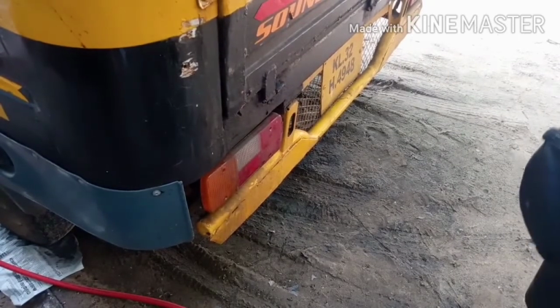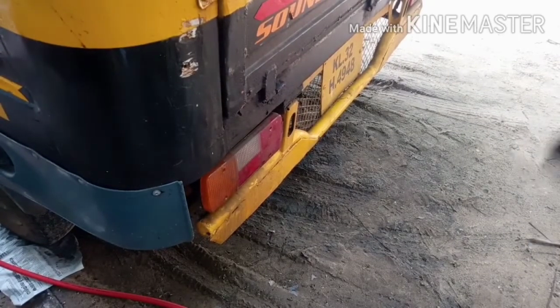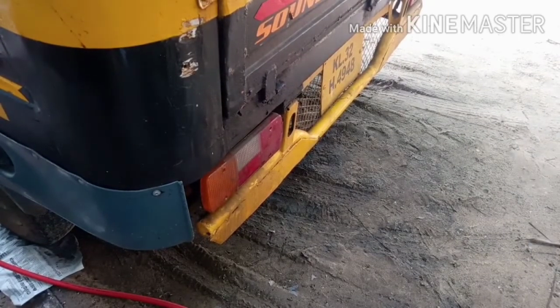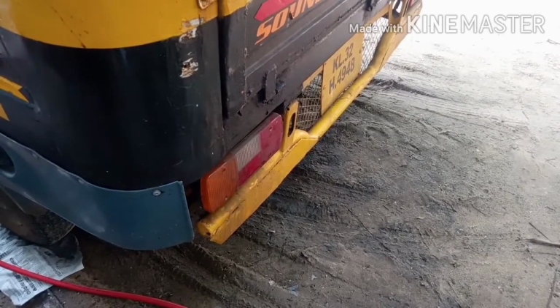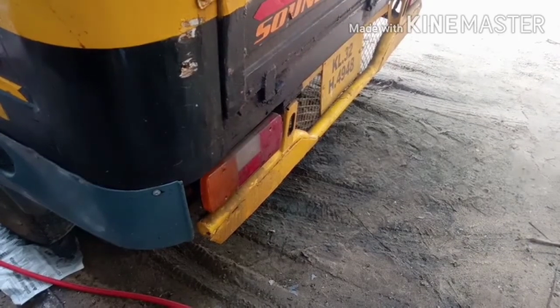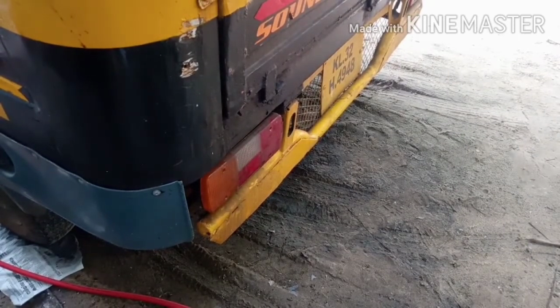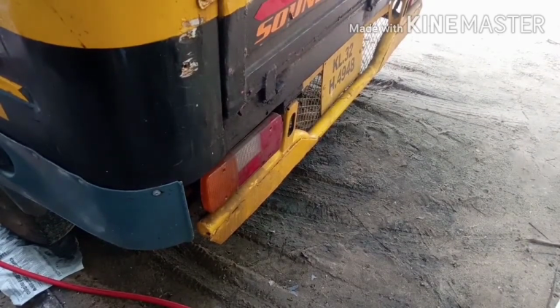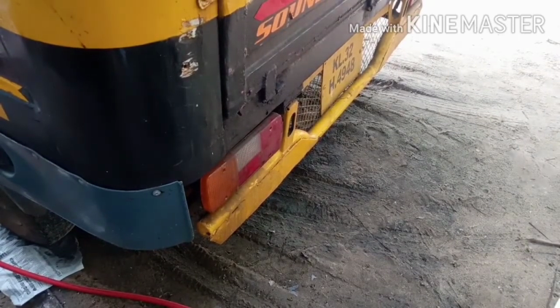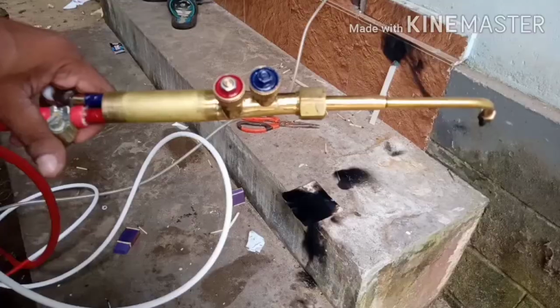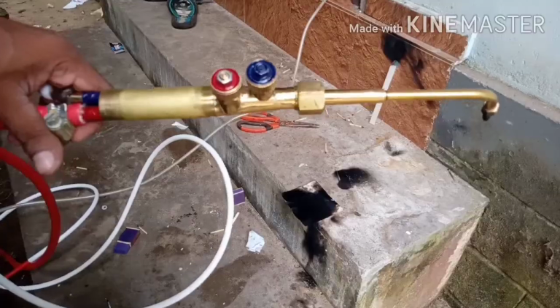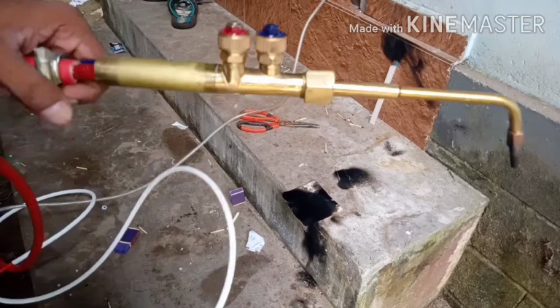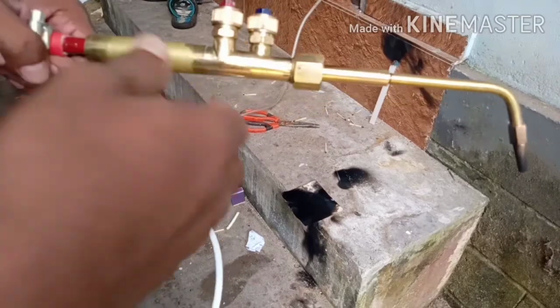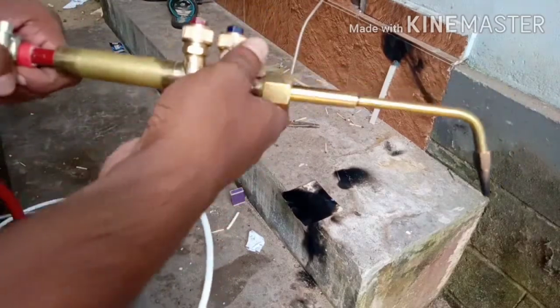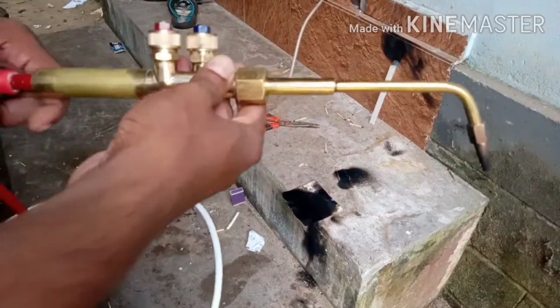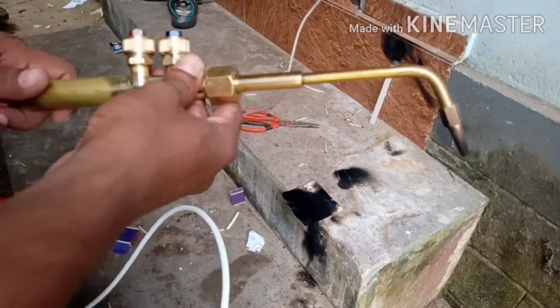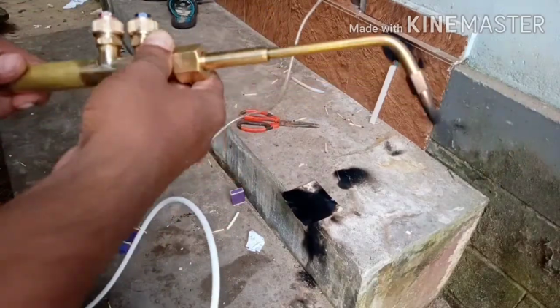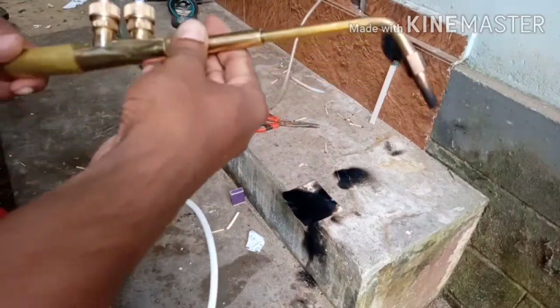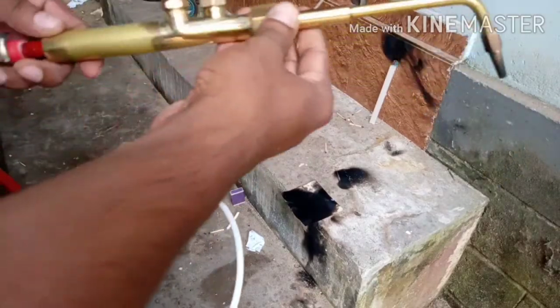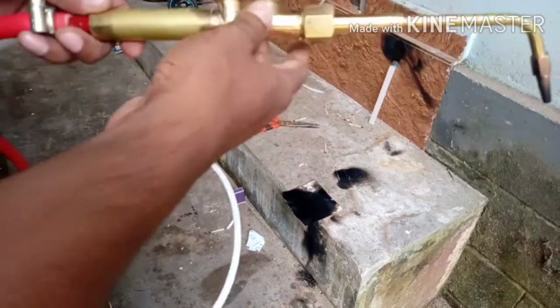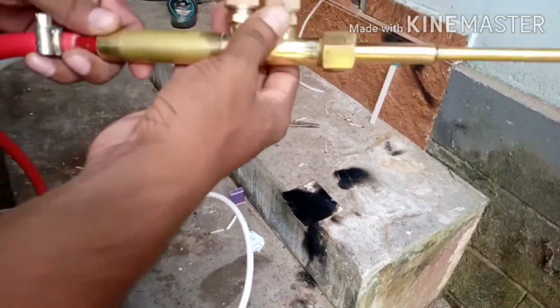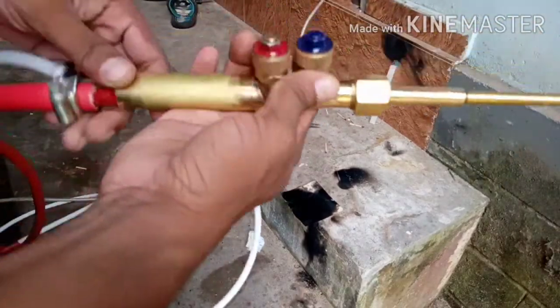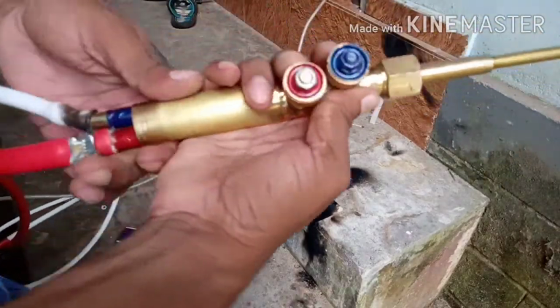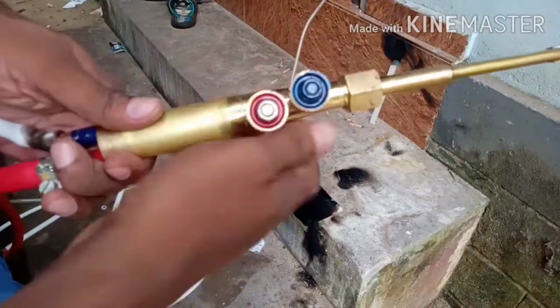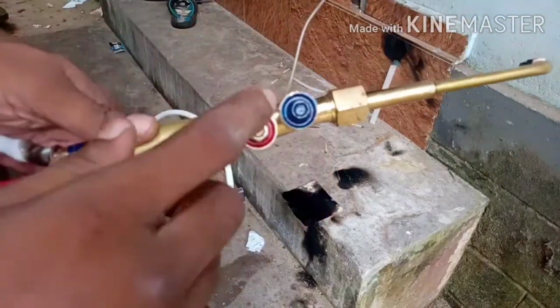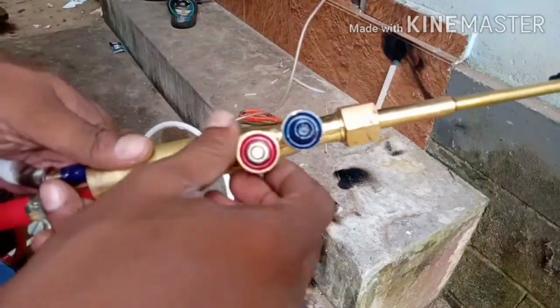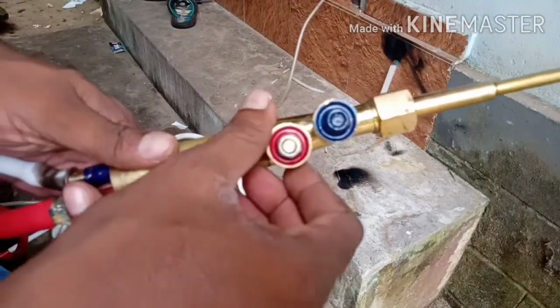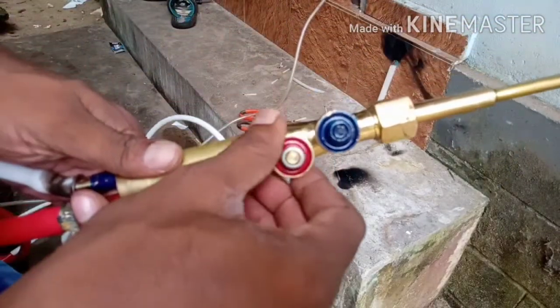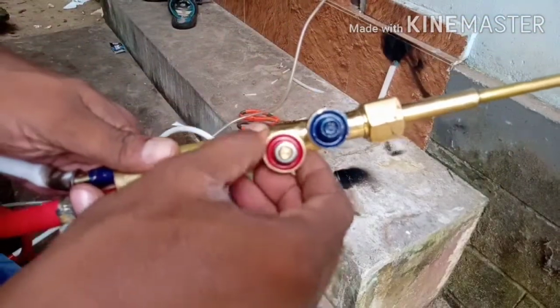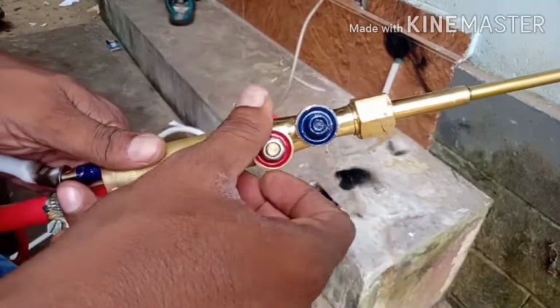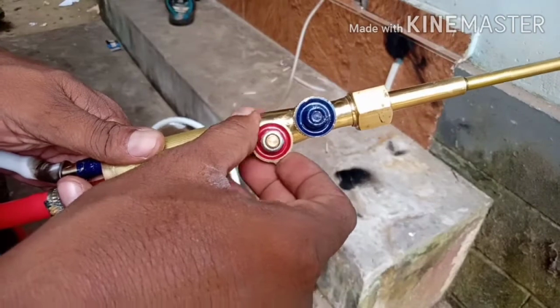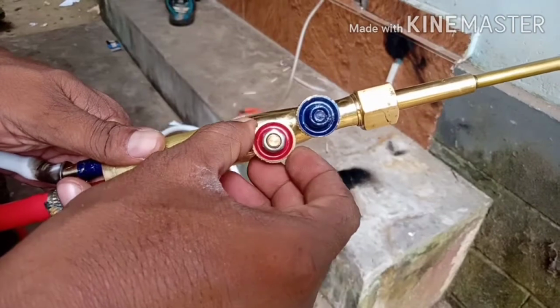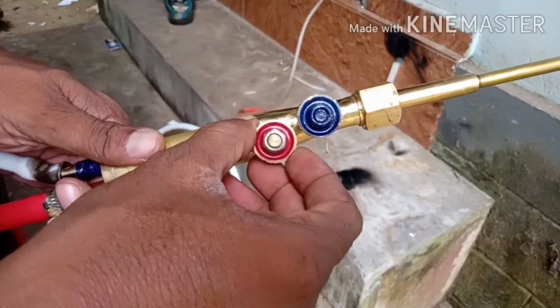If you want to subscribe to our channel, we will see the torch on our channel. This is the torch. The torch is red.